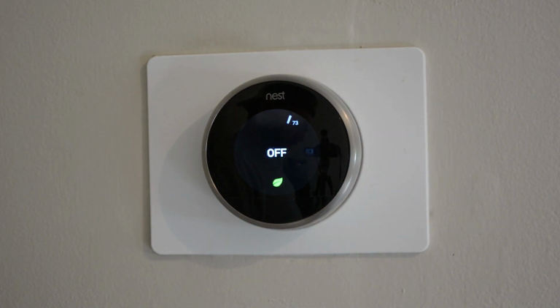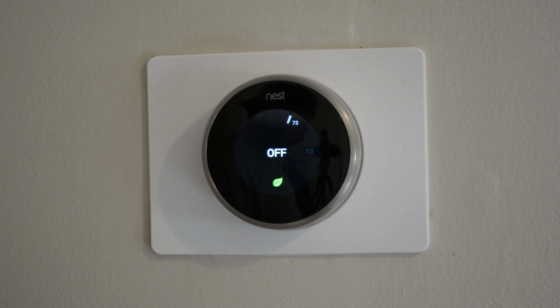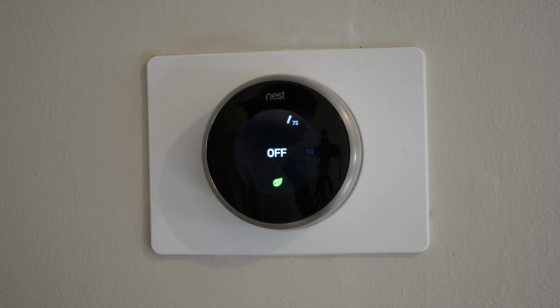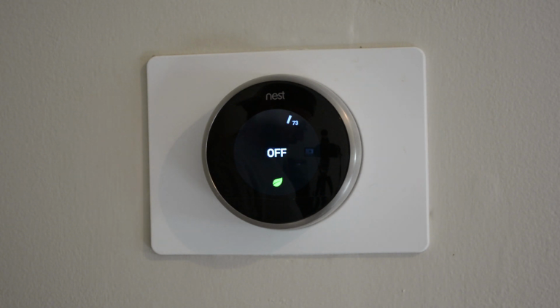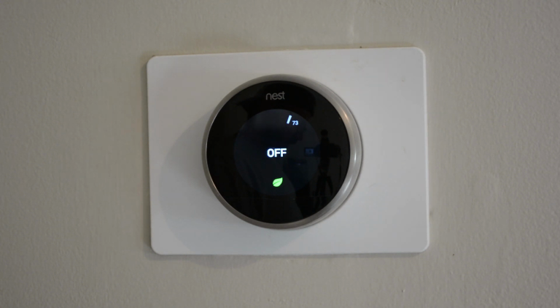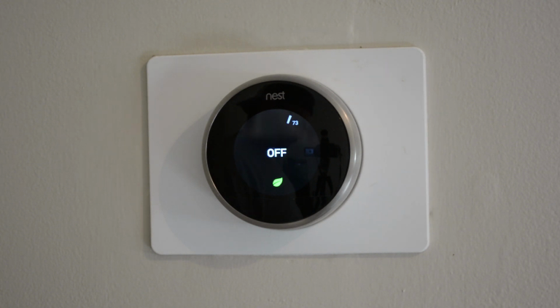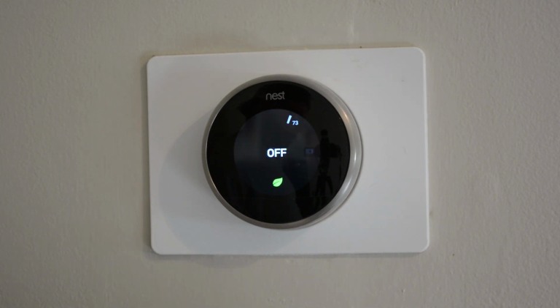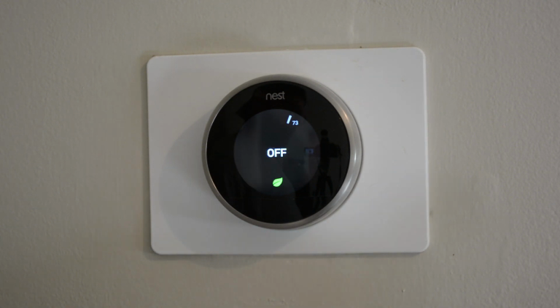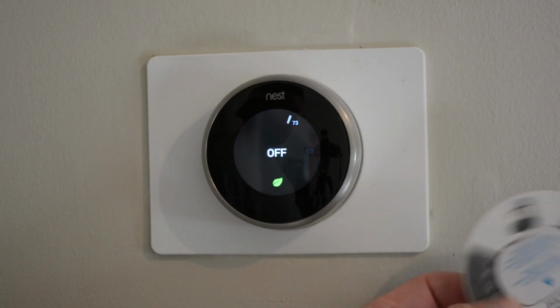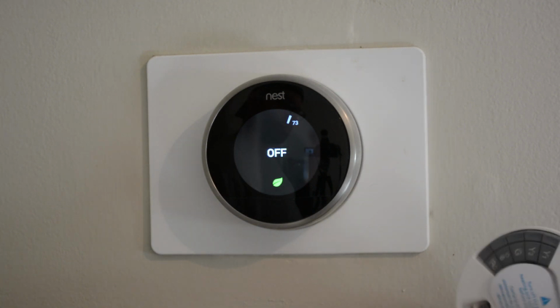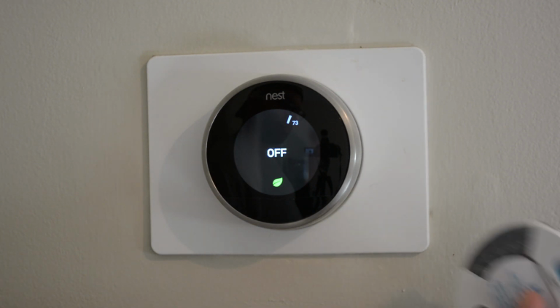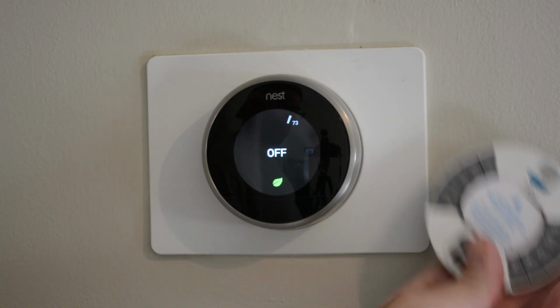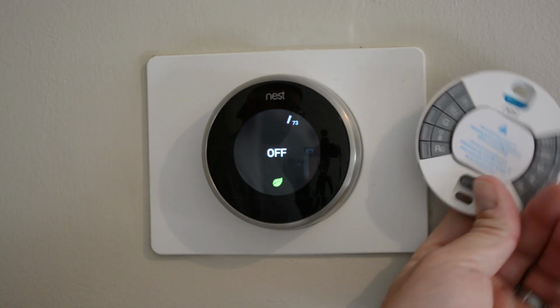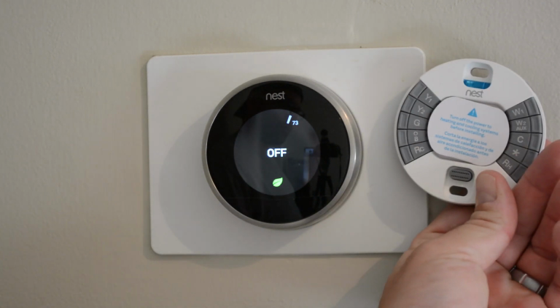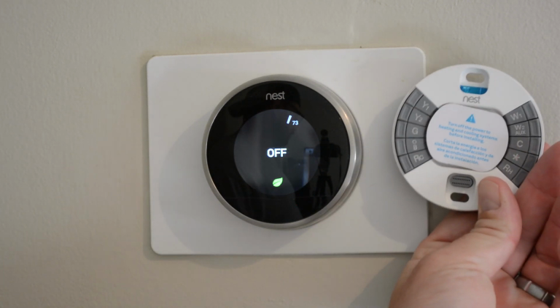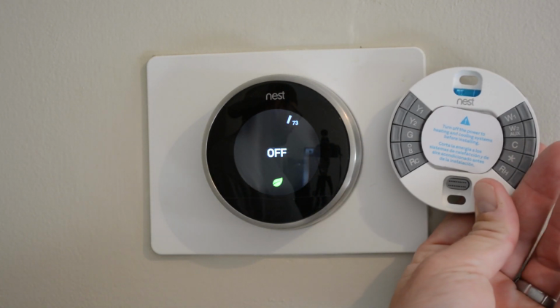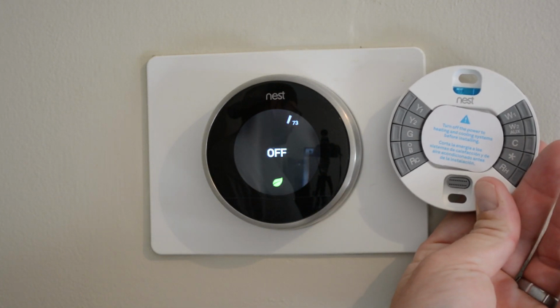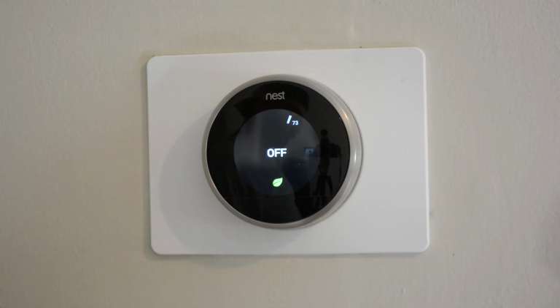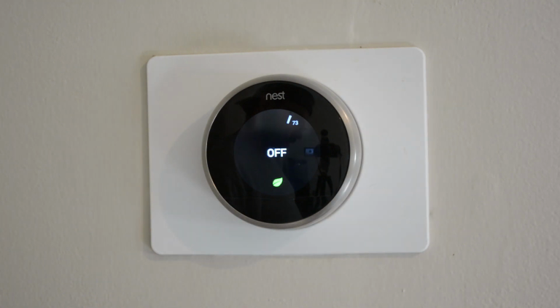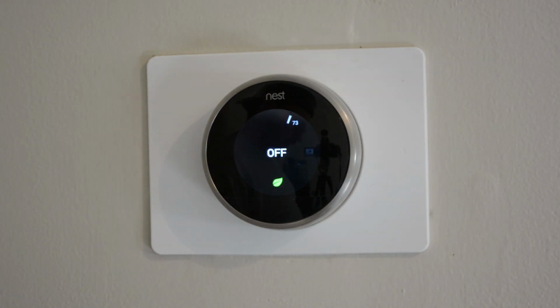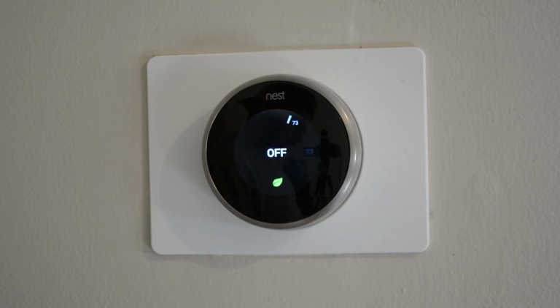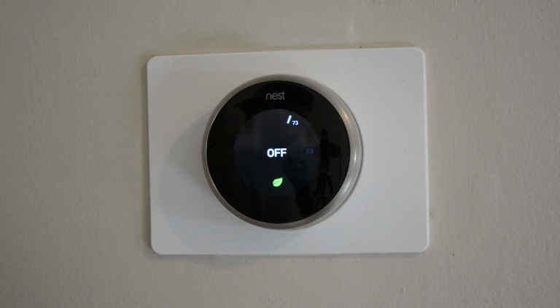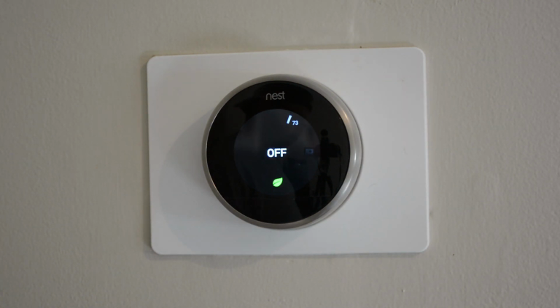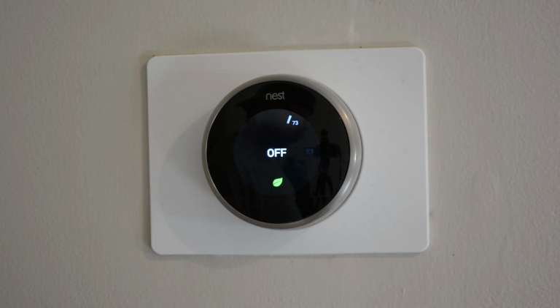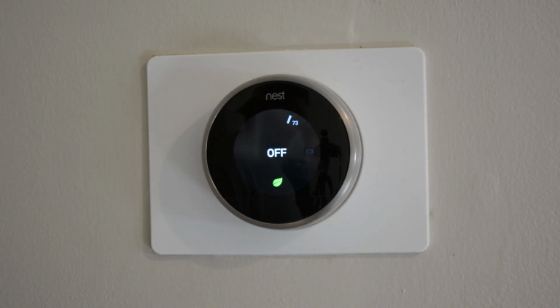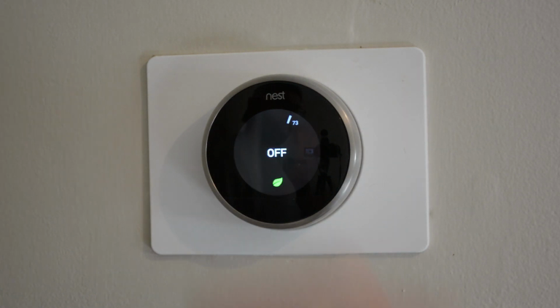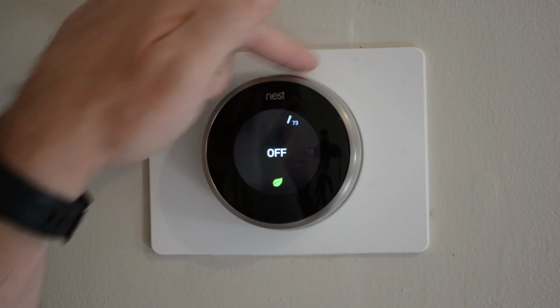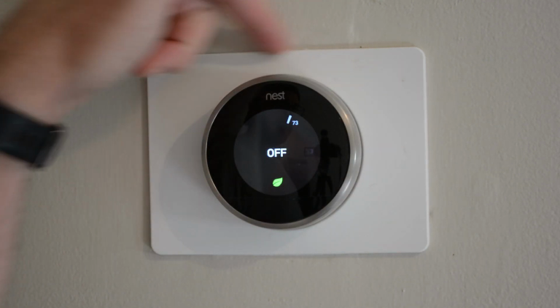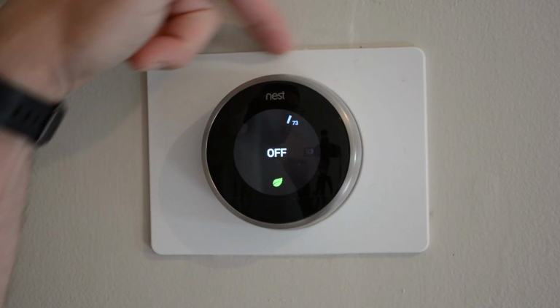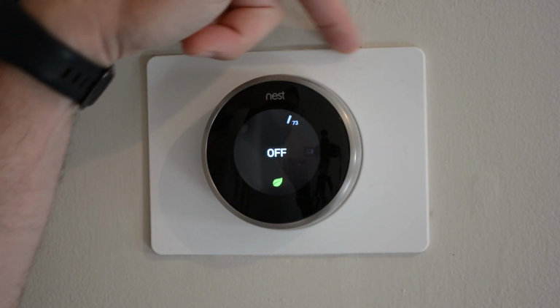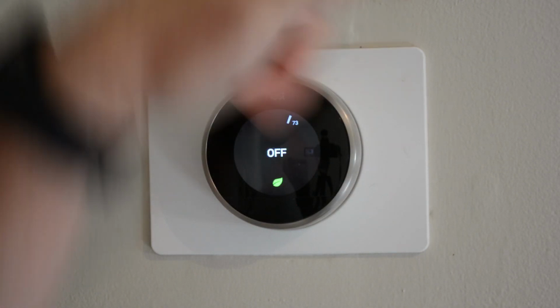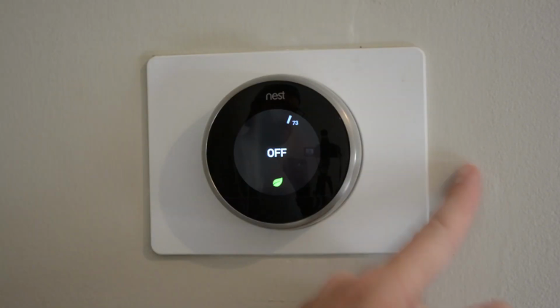Nest supplies you with the base, the do-base, the screws, and the actual backplate.